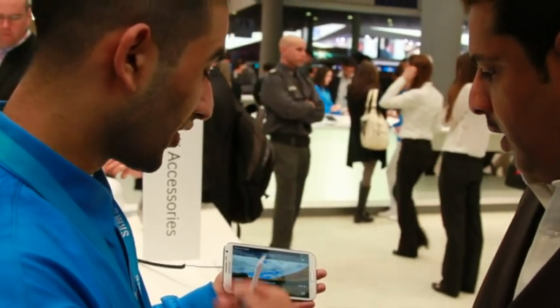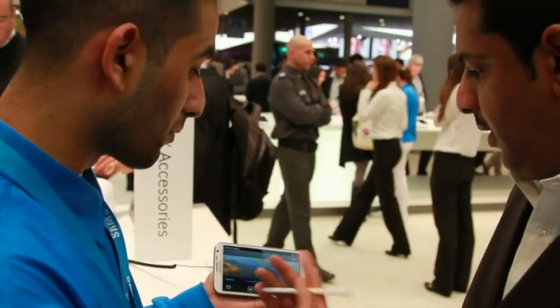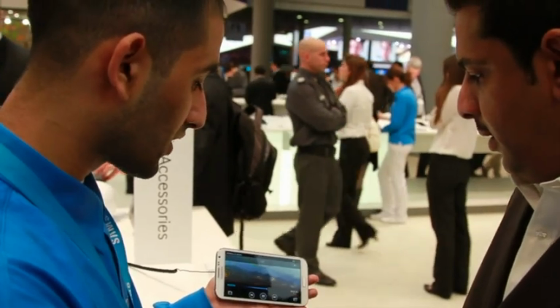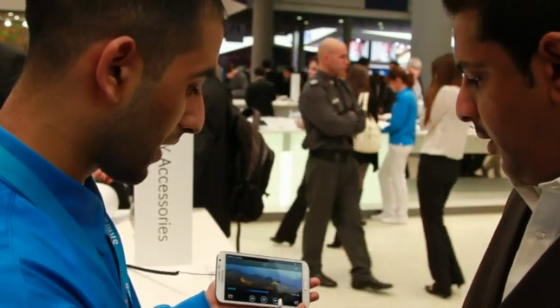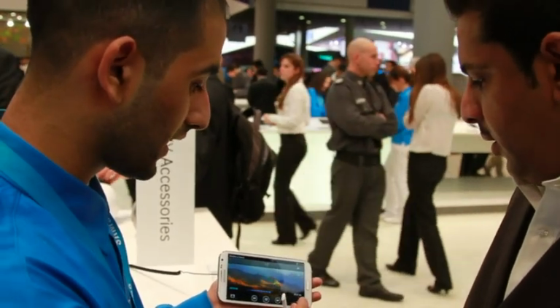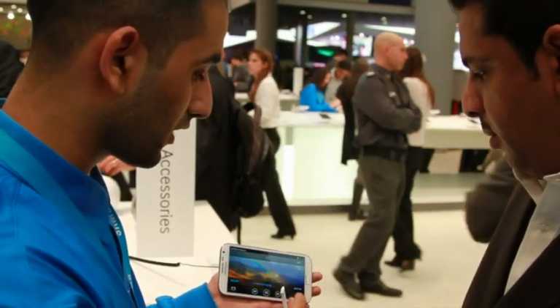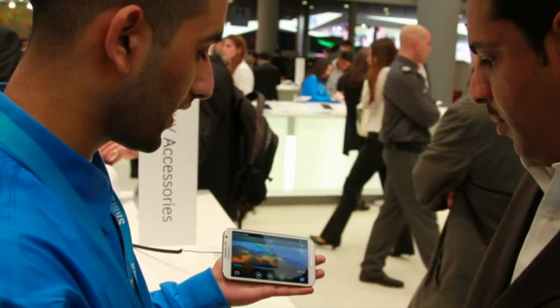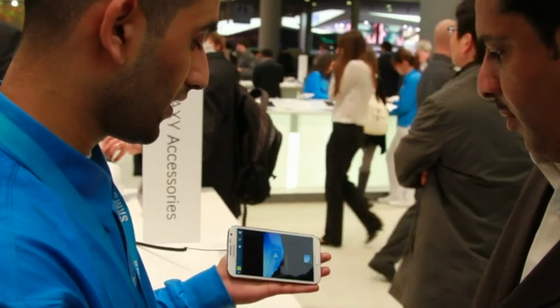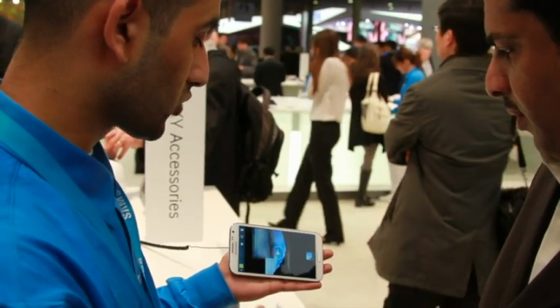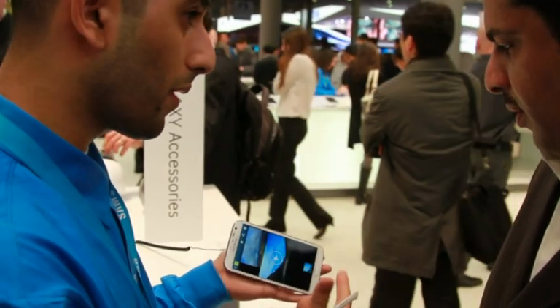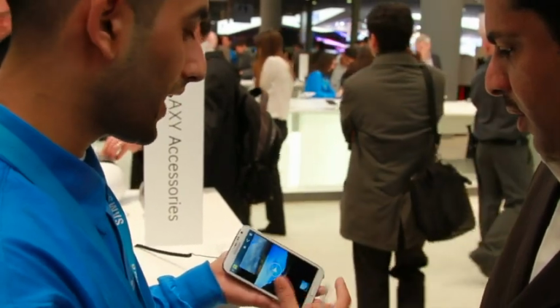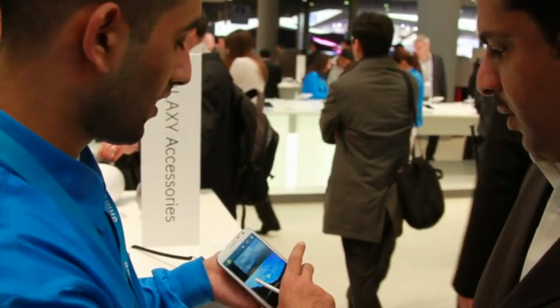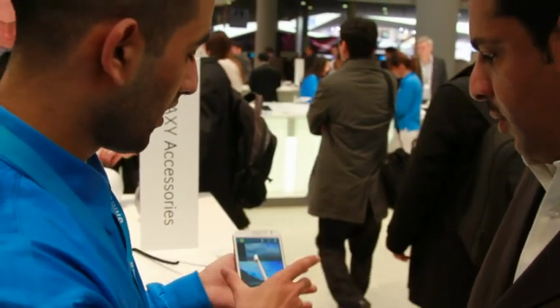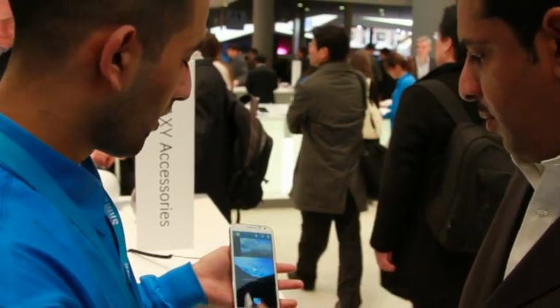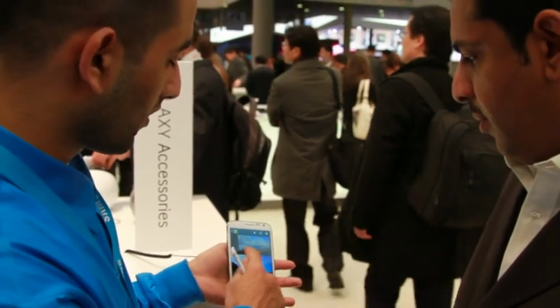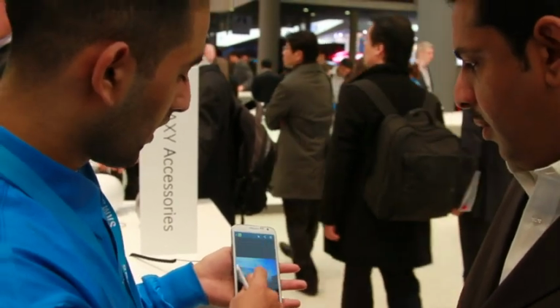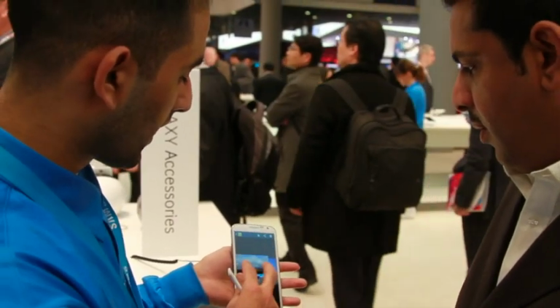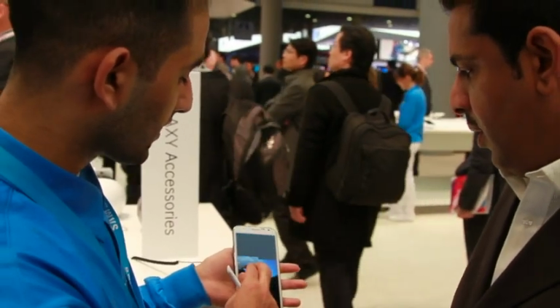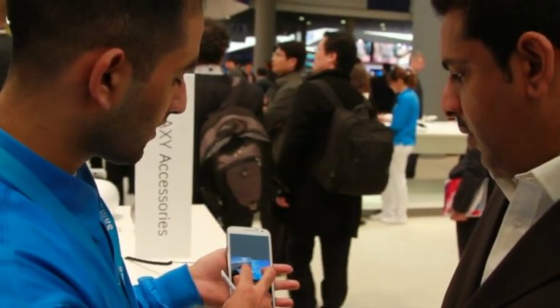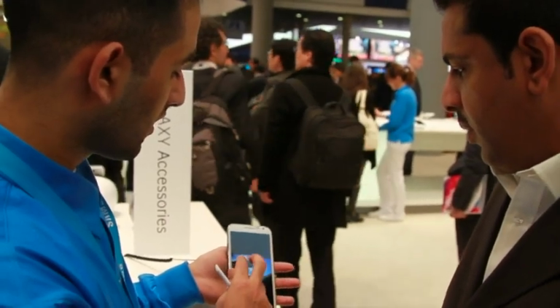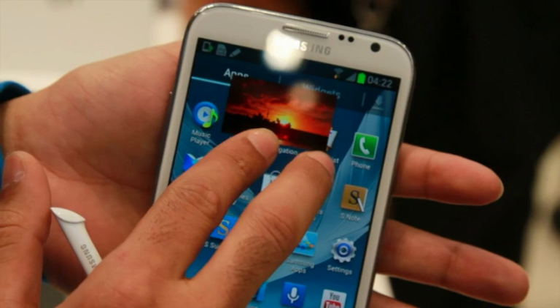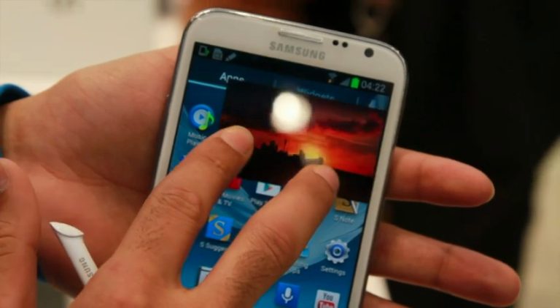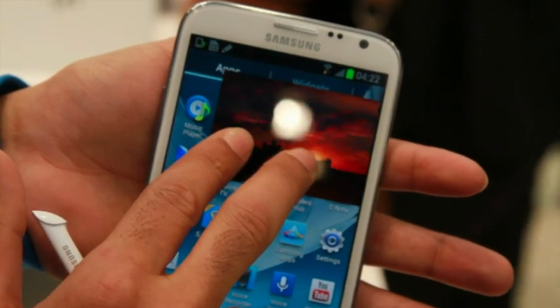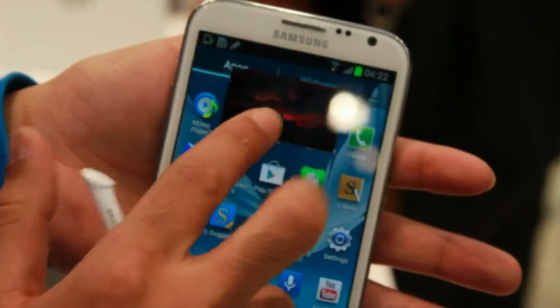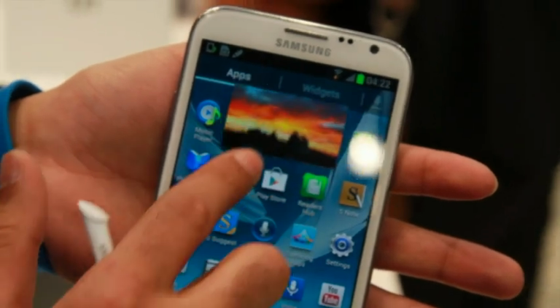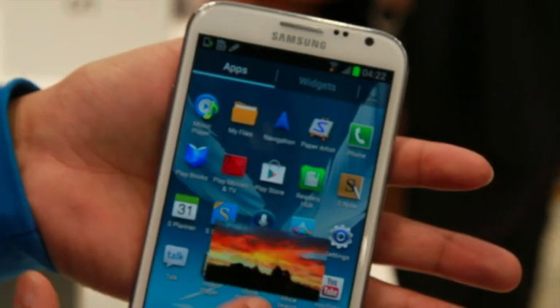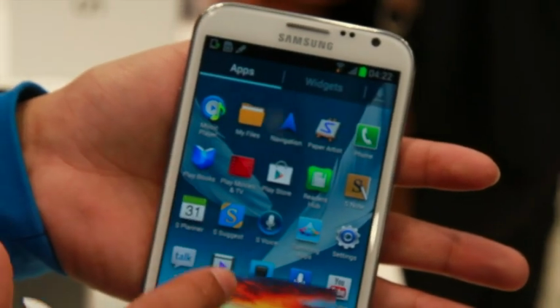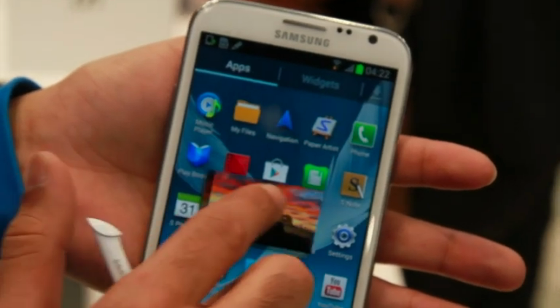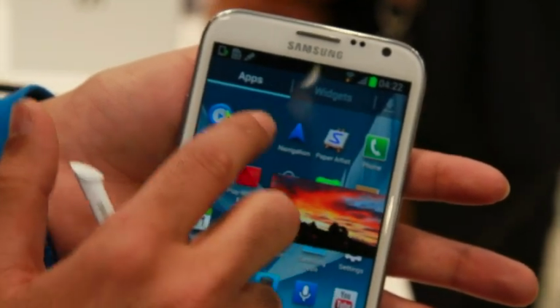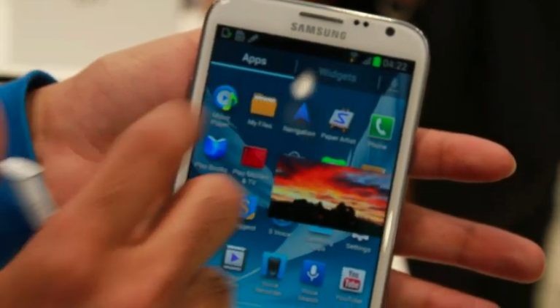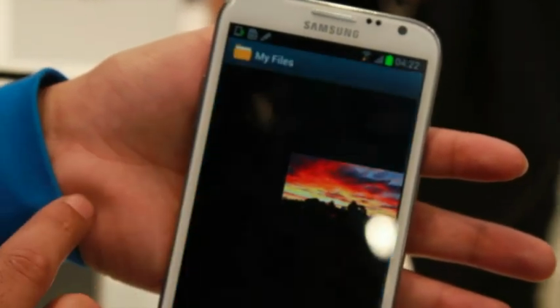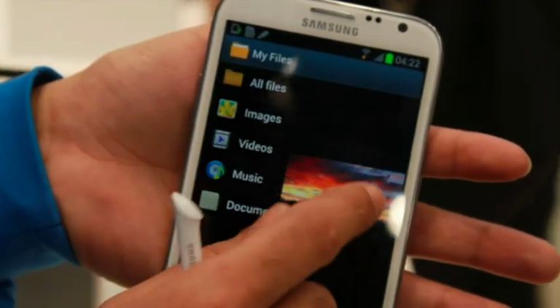You can also multitask by pressing this button here. It's a pop-up play. I can now resize and reshape, and you can have two screens — that's correct. I can move that around and I can go back.